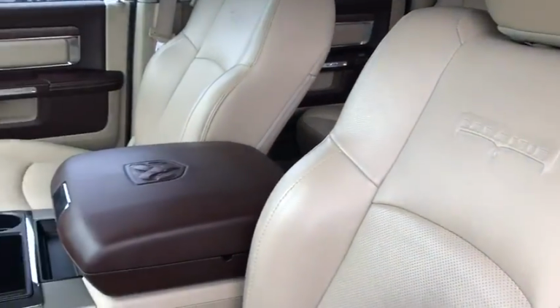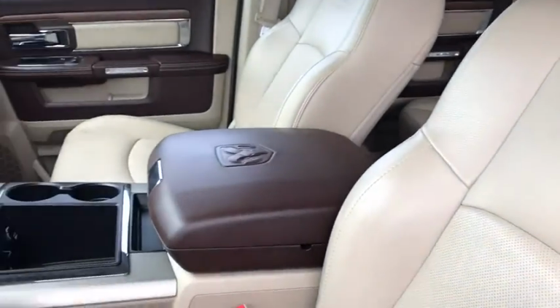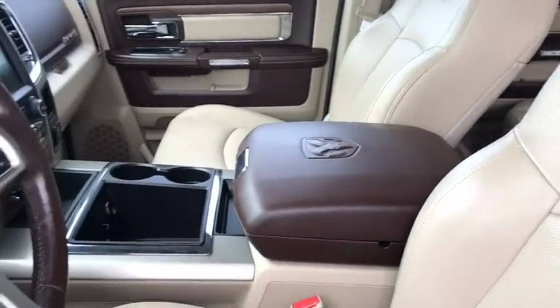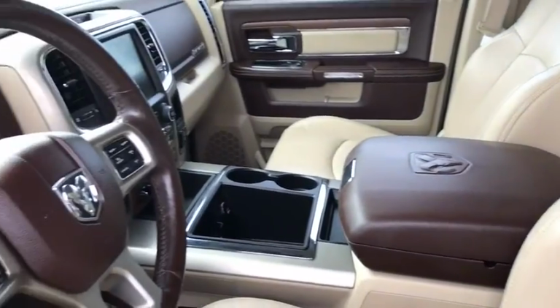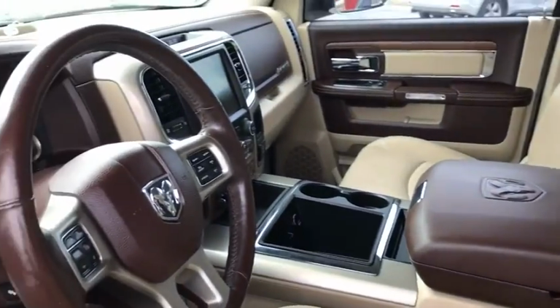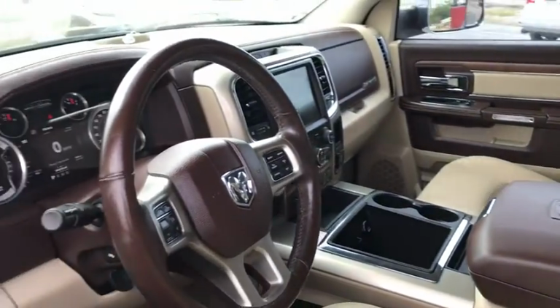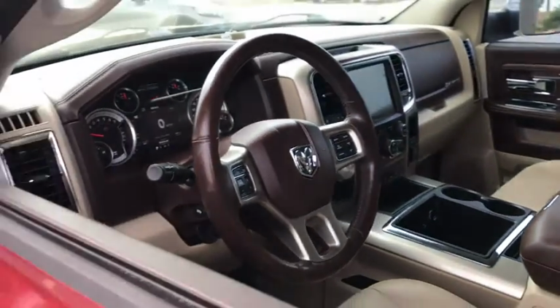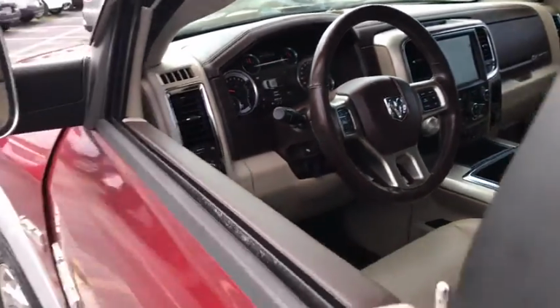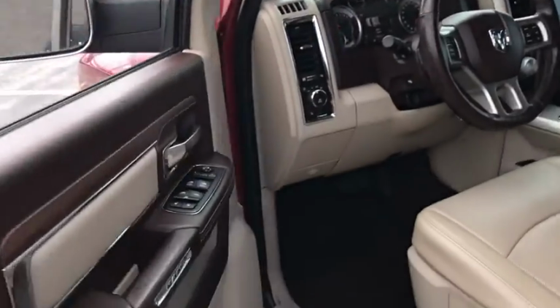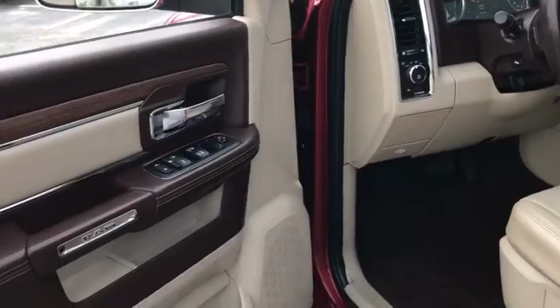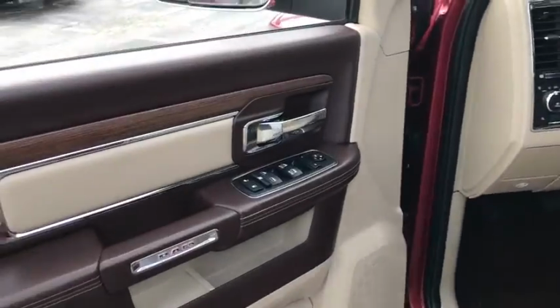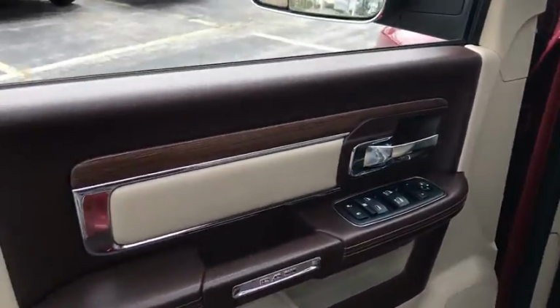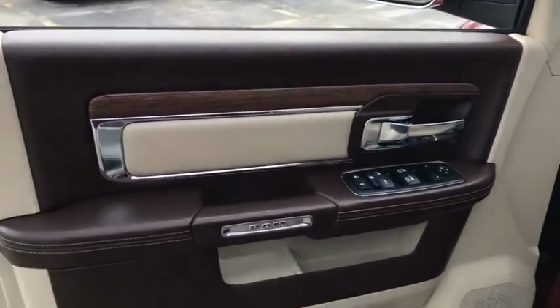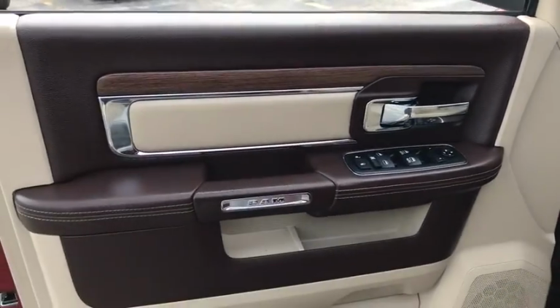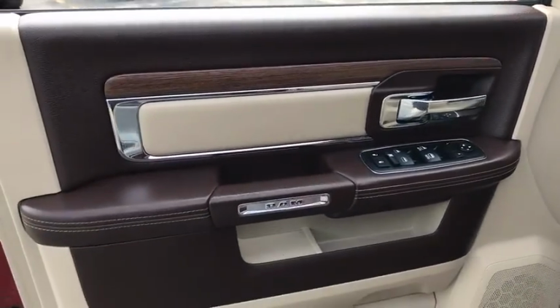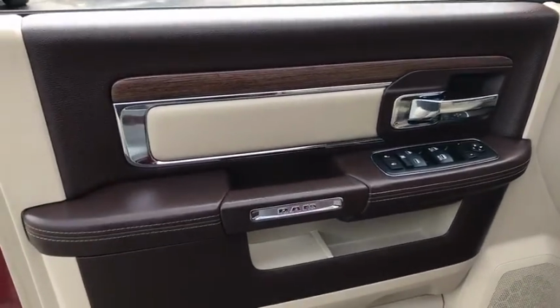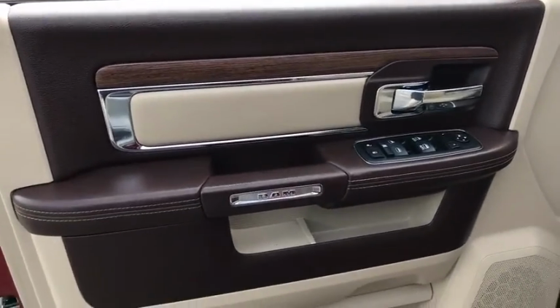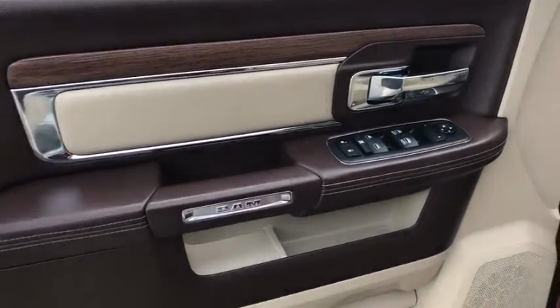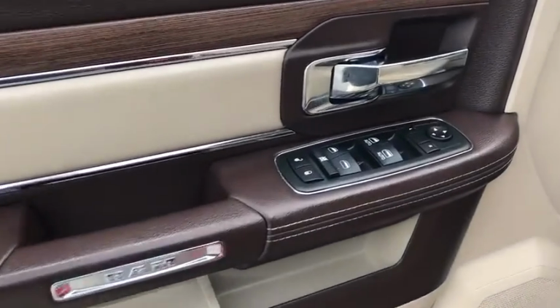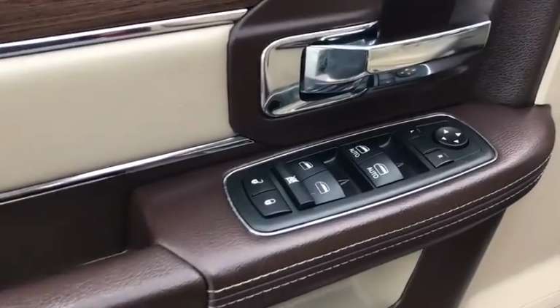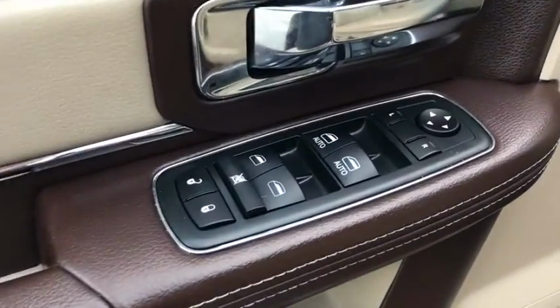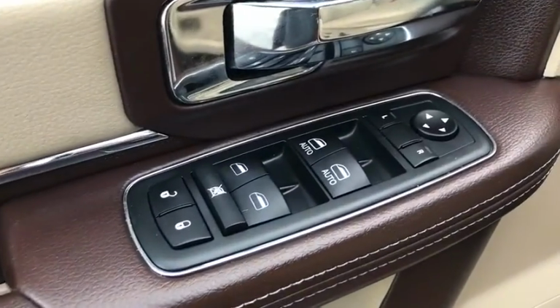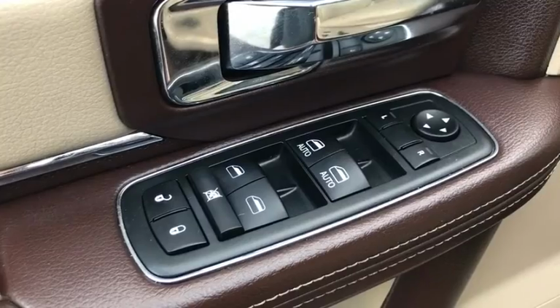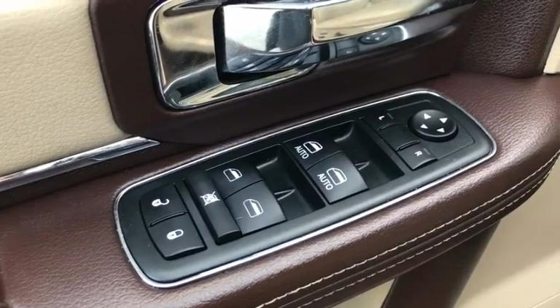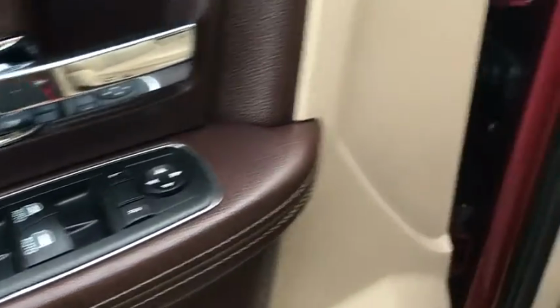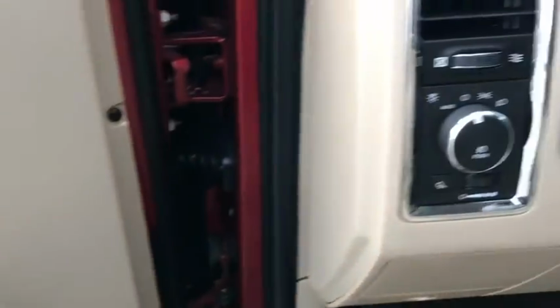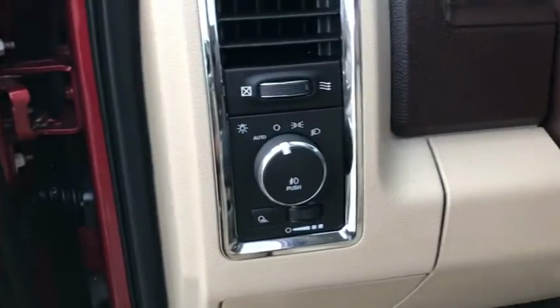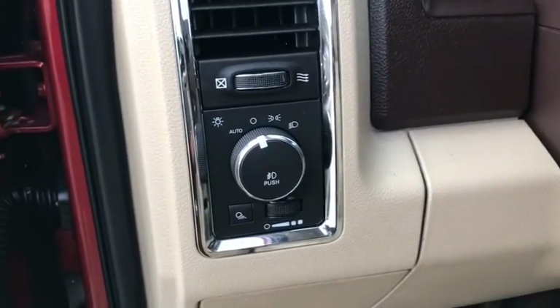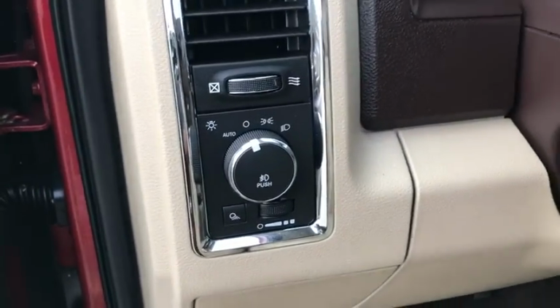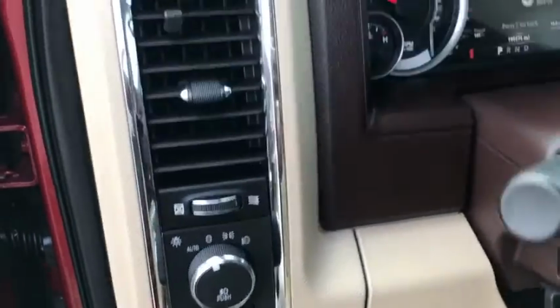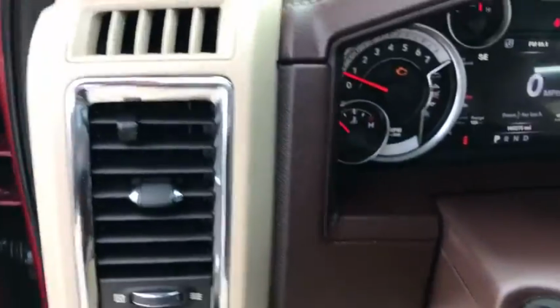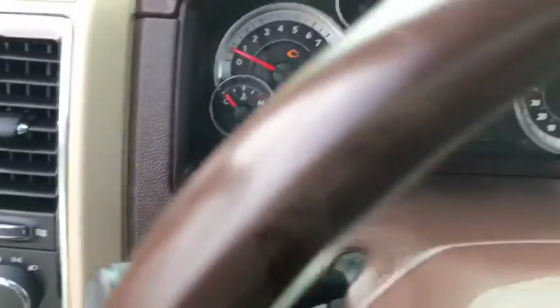Backup camera, power passenger seat, keyless entry, anti-lock braking system, tow hitch, stability control, traction control, steering wheel audio control, remote engine start, leather-wrapped steering wheel, Bluetooth.